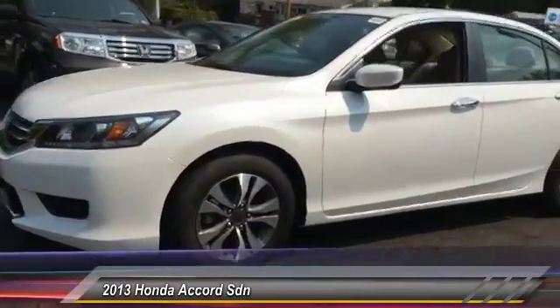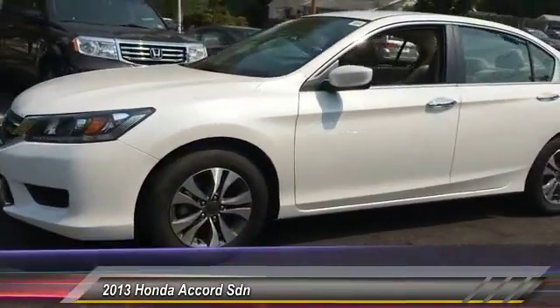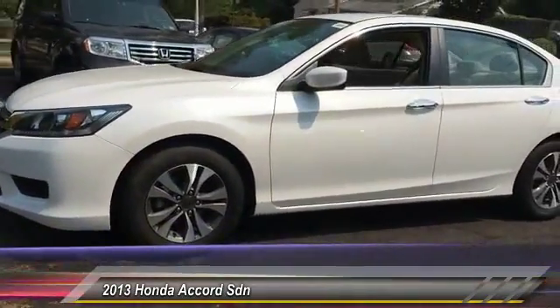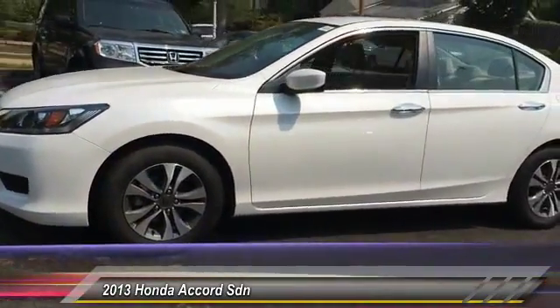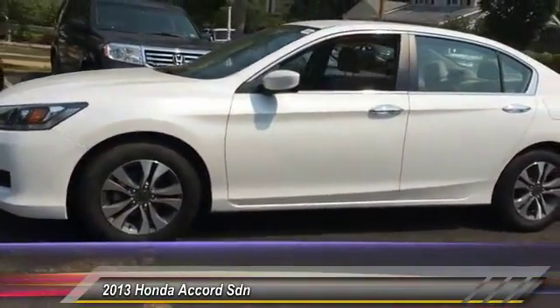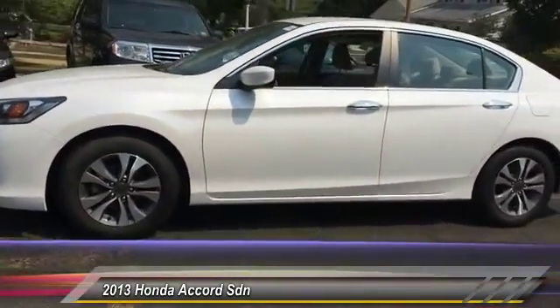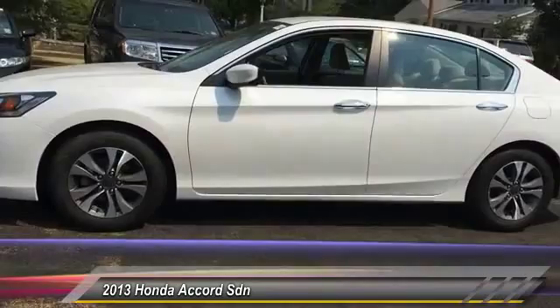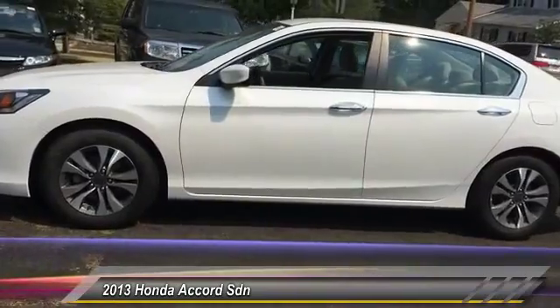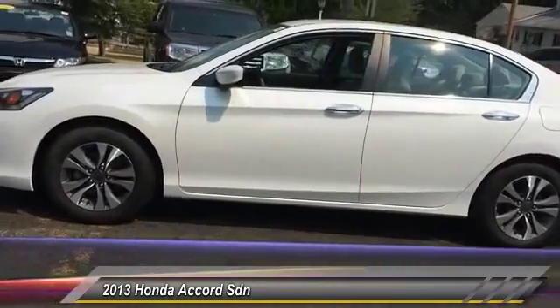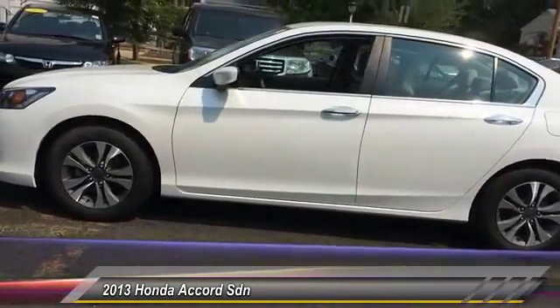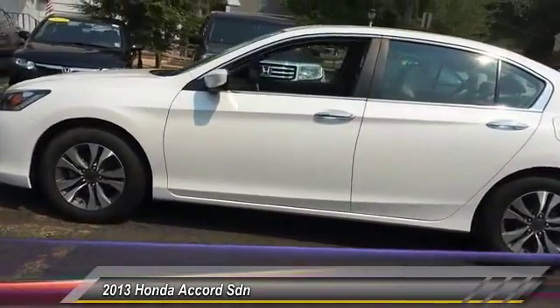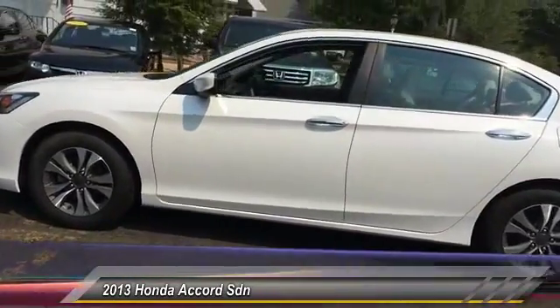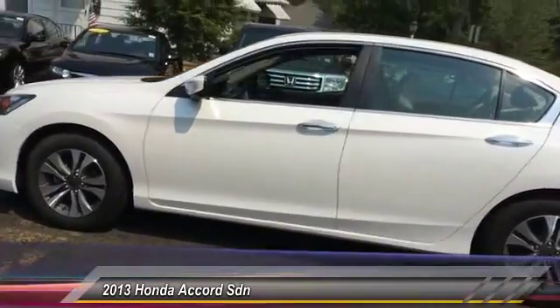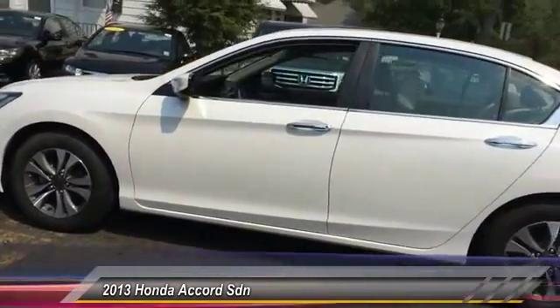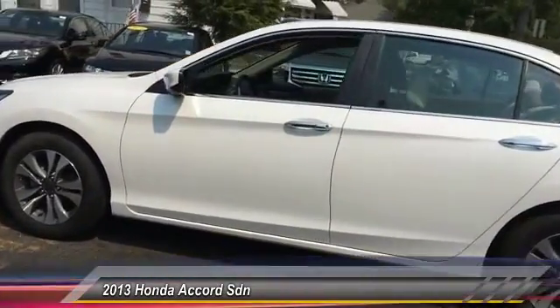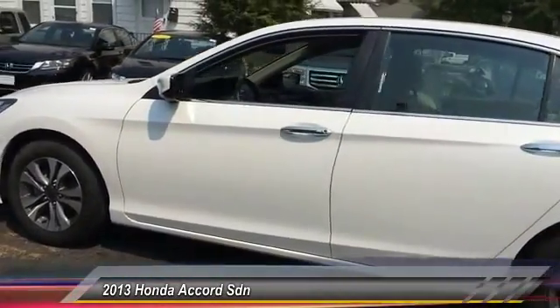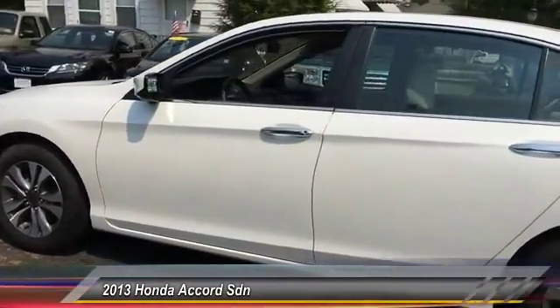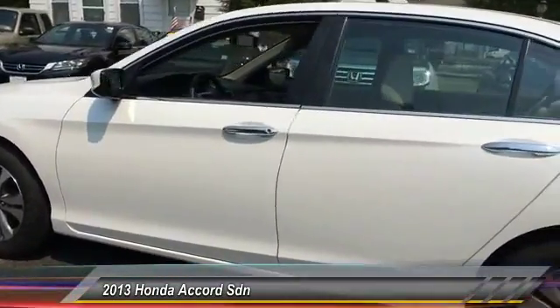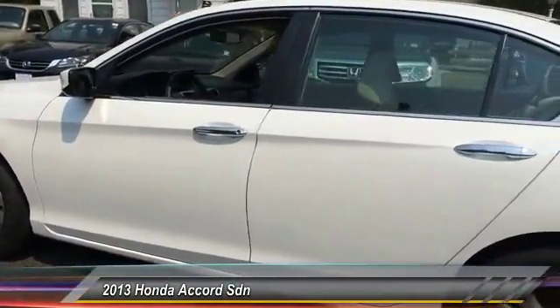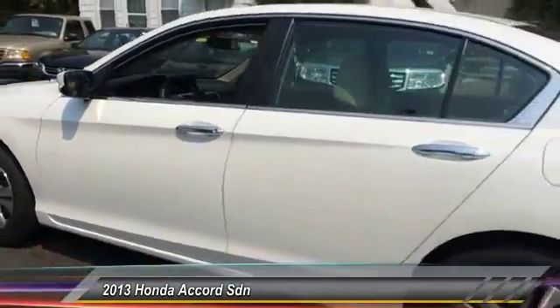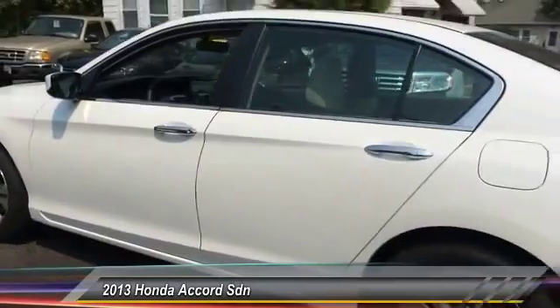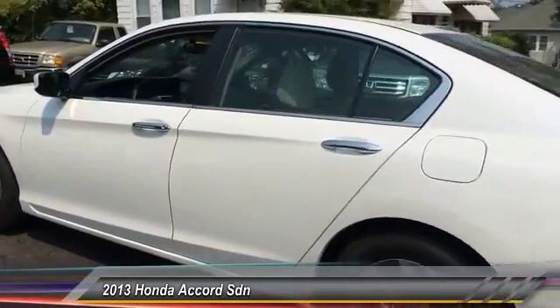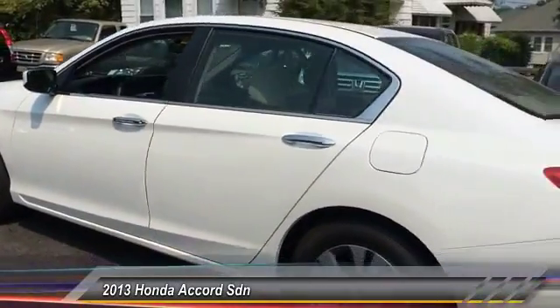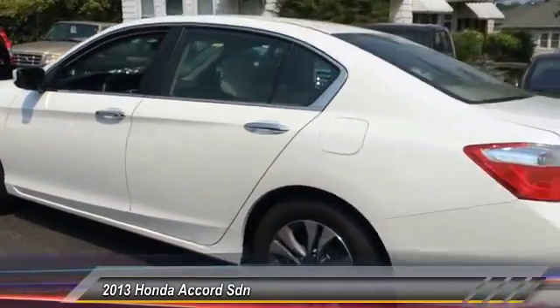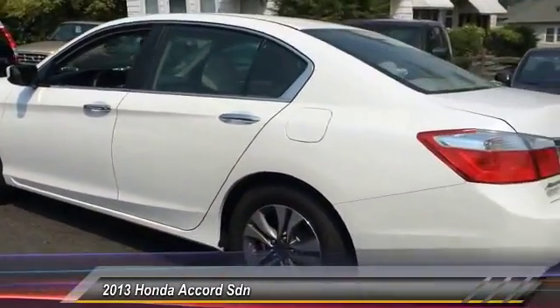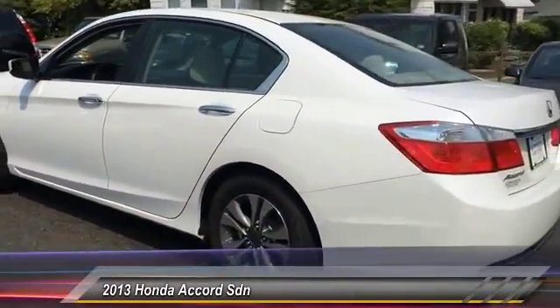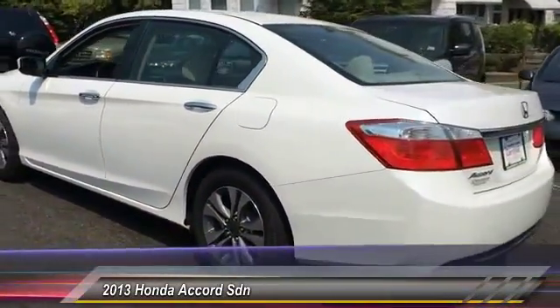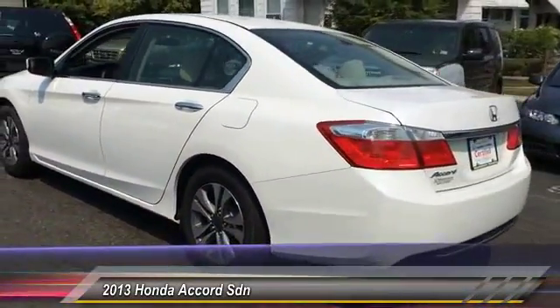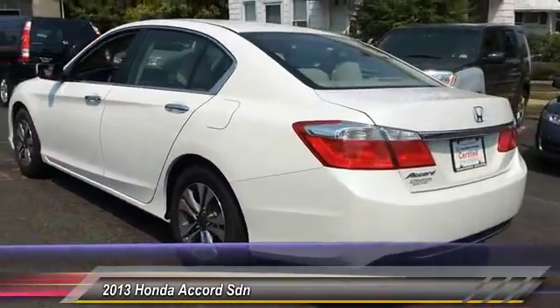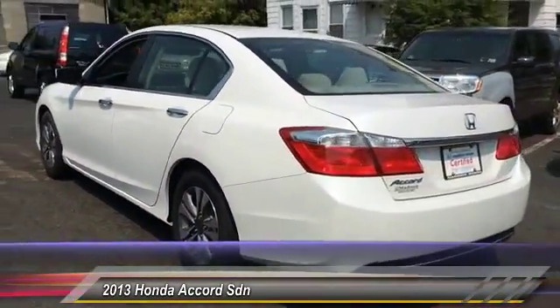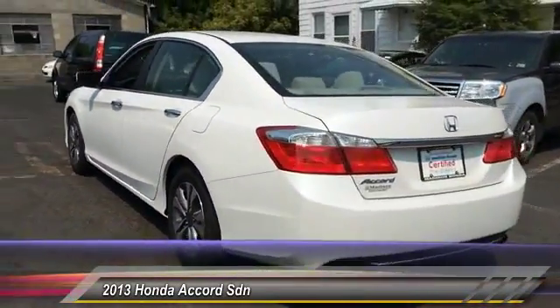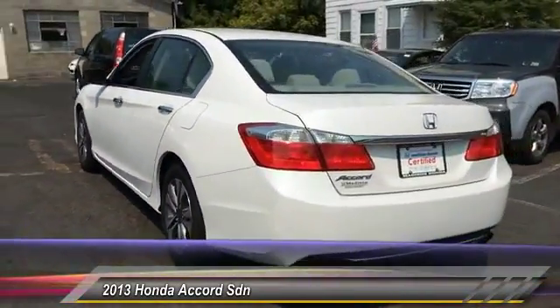This vehicle has less than 15,000 miles. Here are some of this vehicle's great options: stability control, traction control, anti-lock braking system, steering wheel audio controls, and keyless entry.